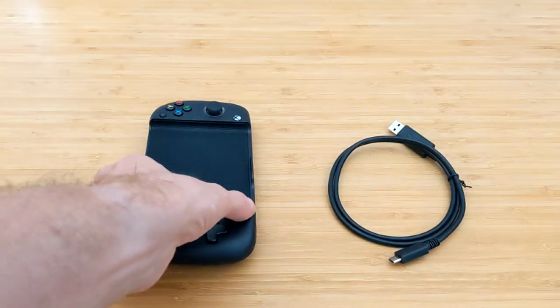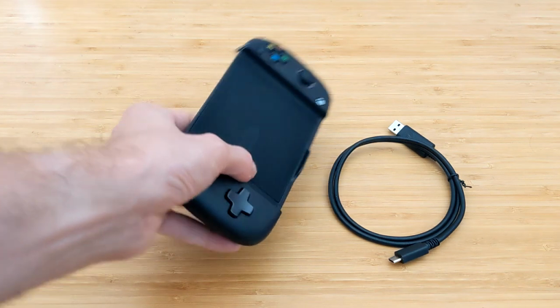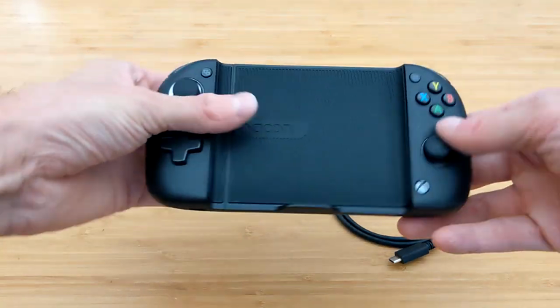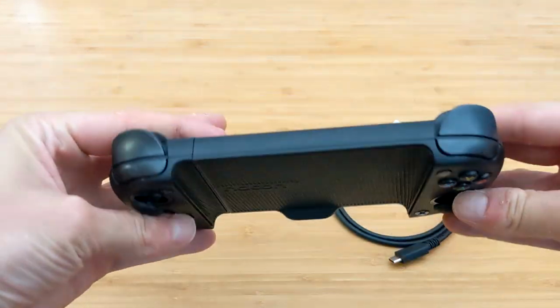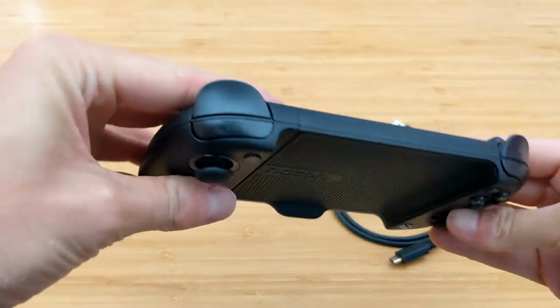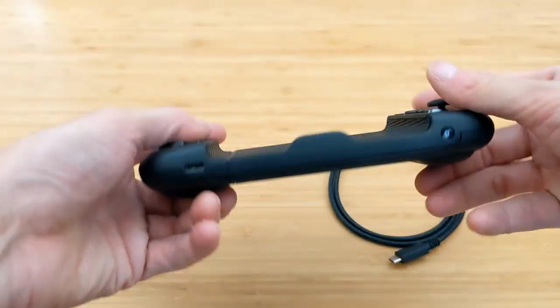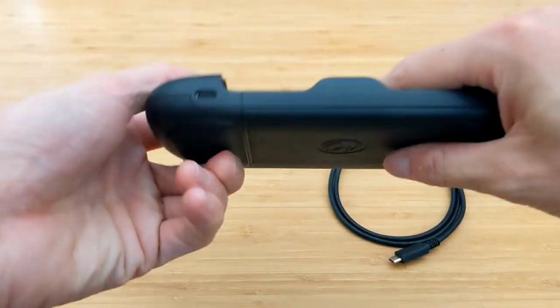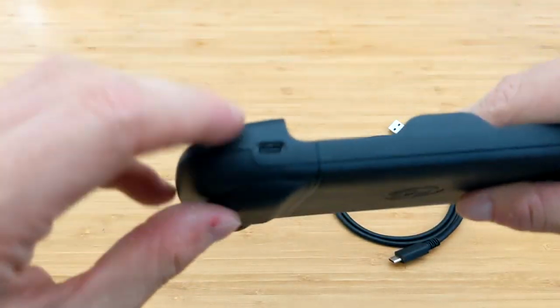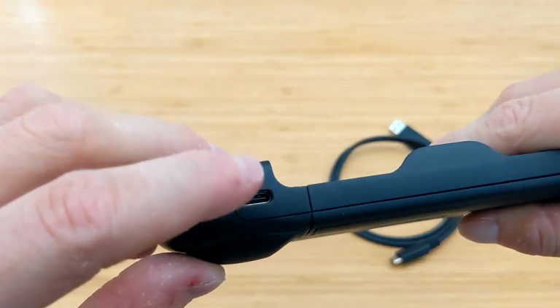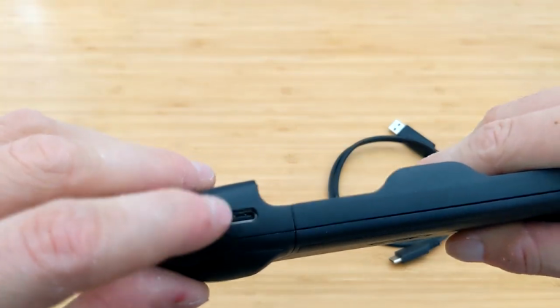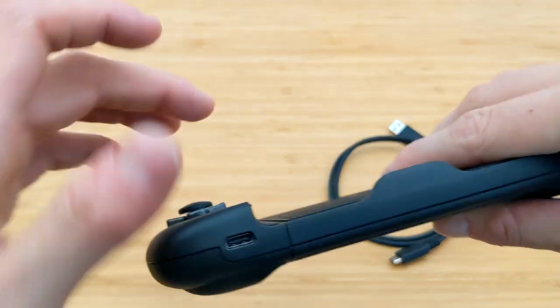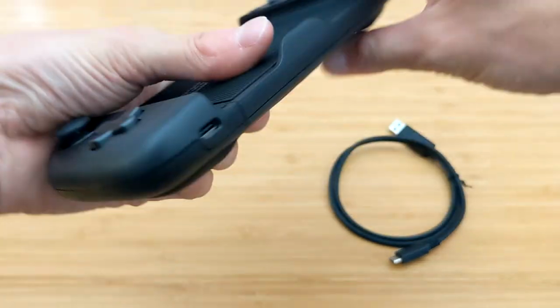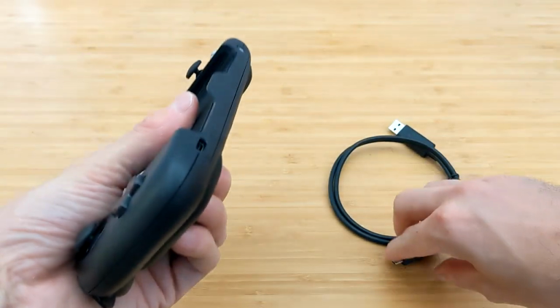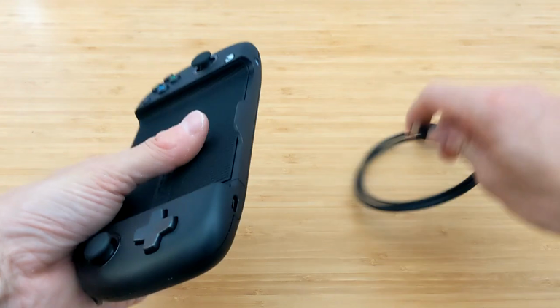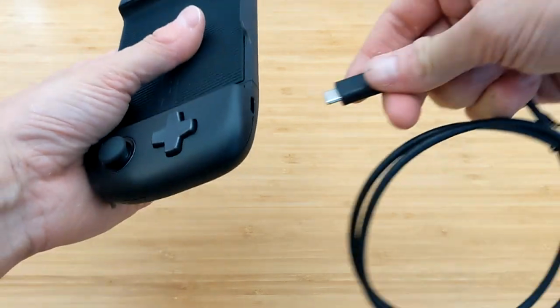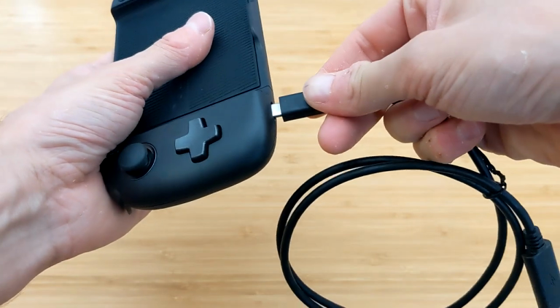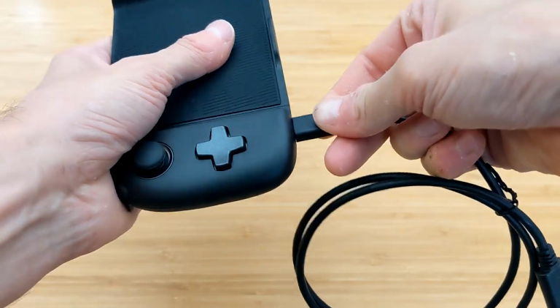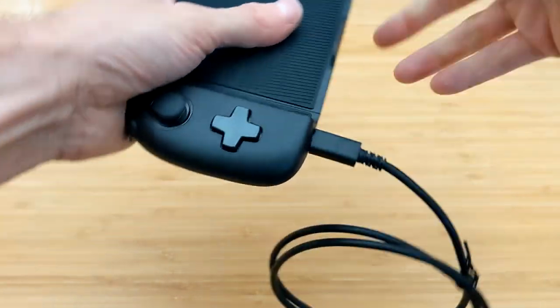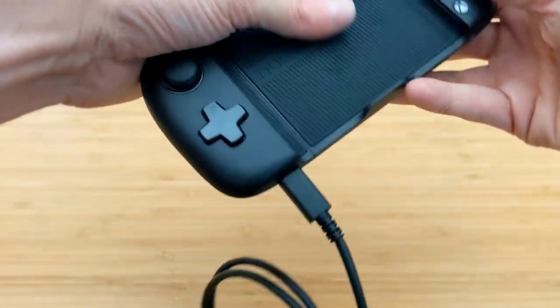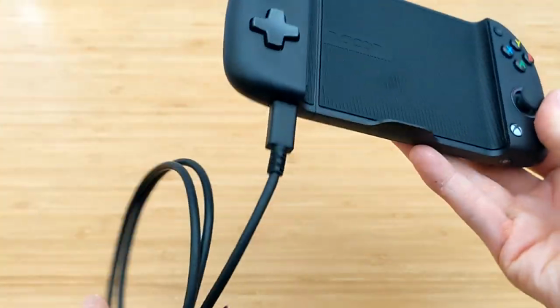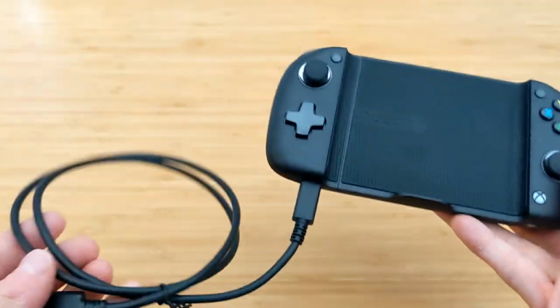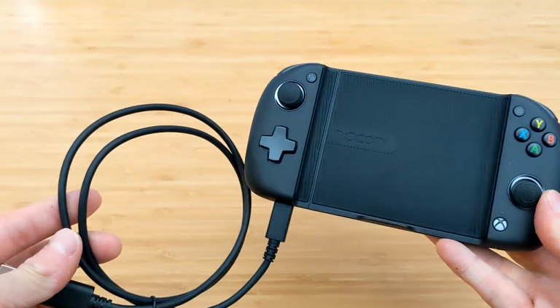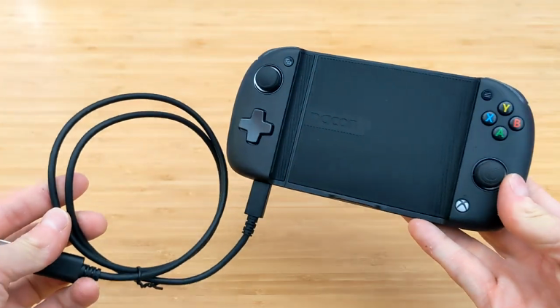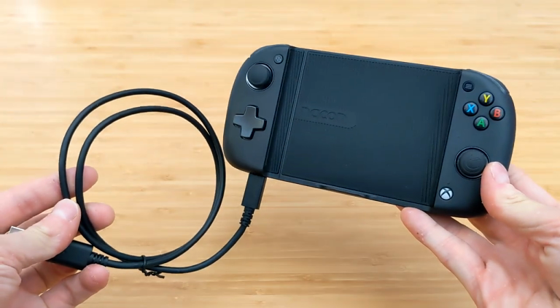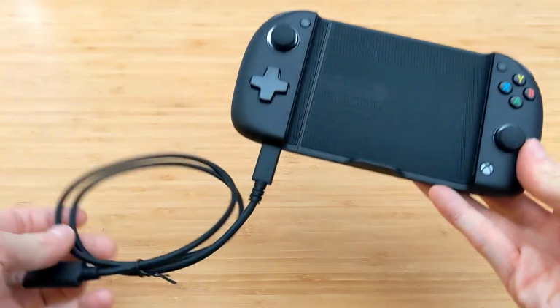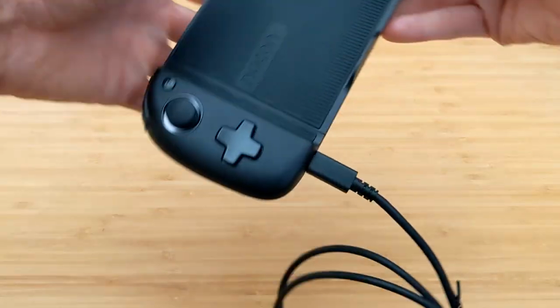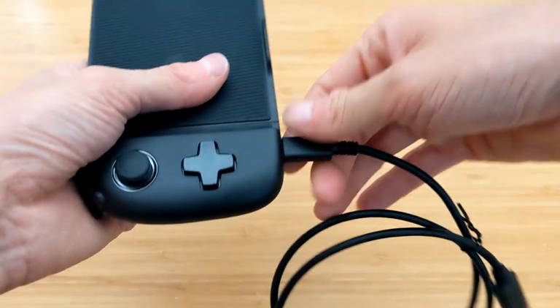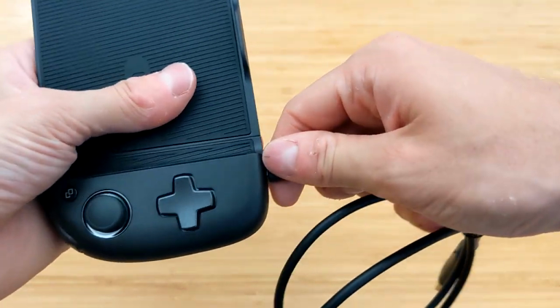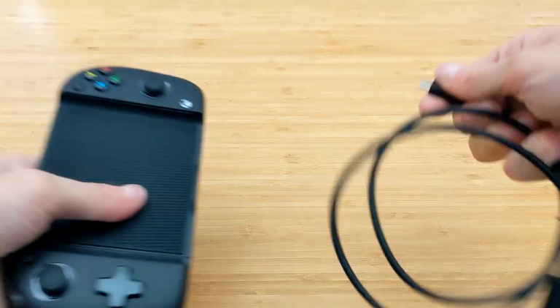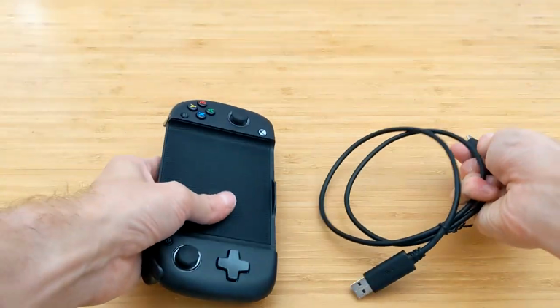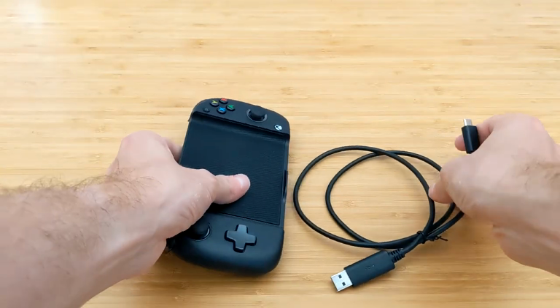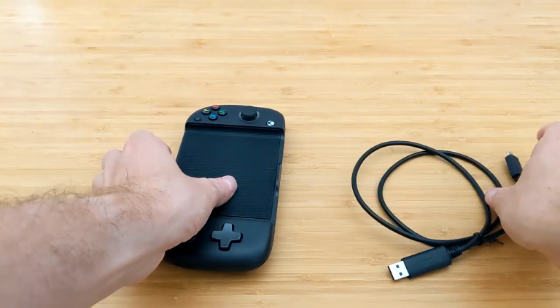So I just thought I'd show you the process of charging the thing — you're going to find the USB-C slot underneath there. I haven't actually got a power bank attached now, but there will be an orange light glowing on the right-hand side, so you're well on your way.